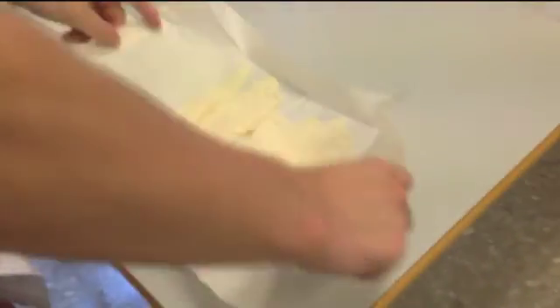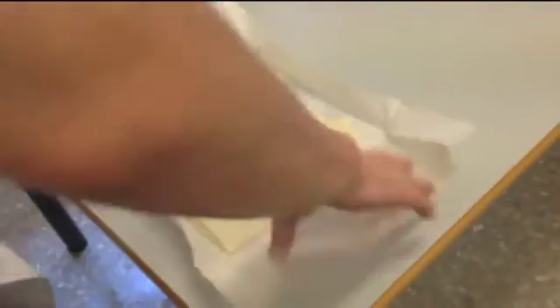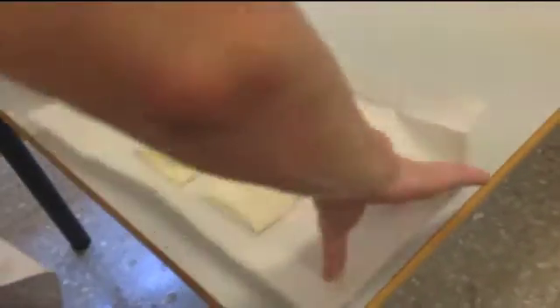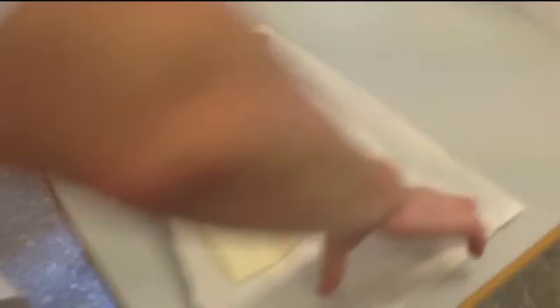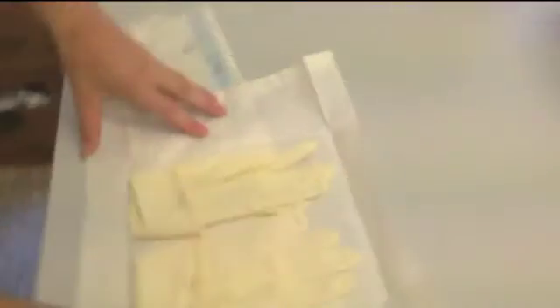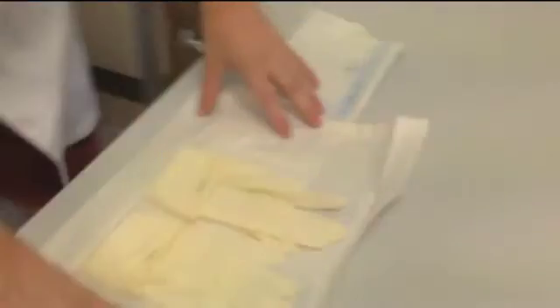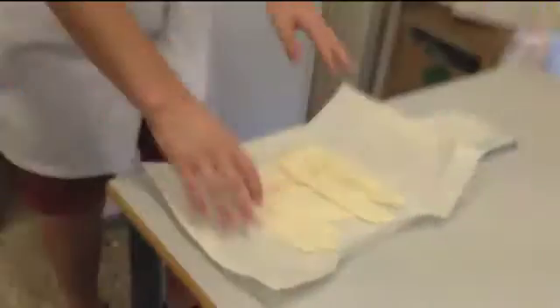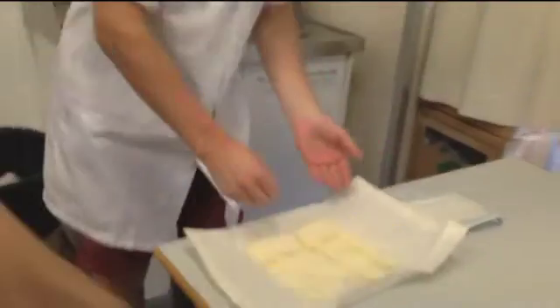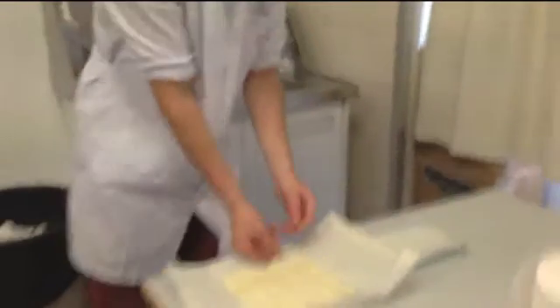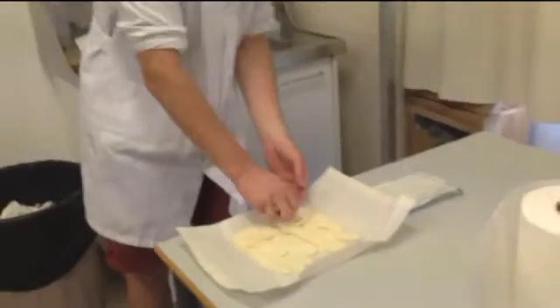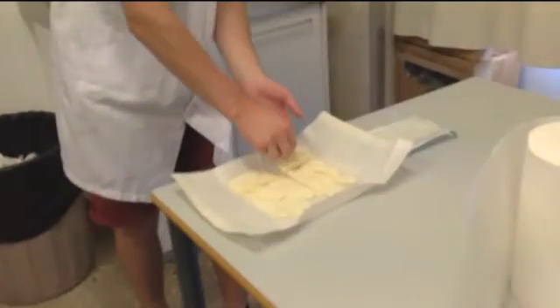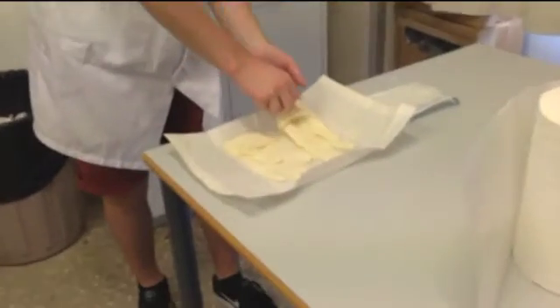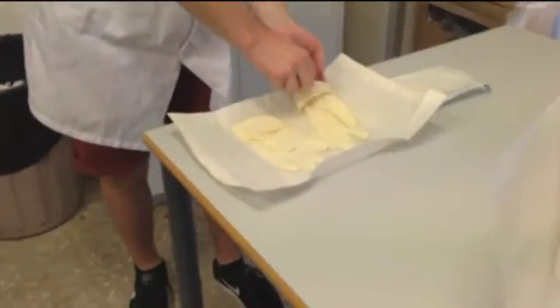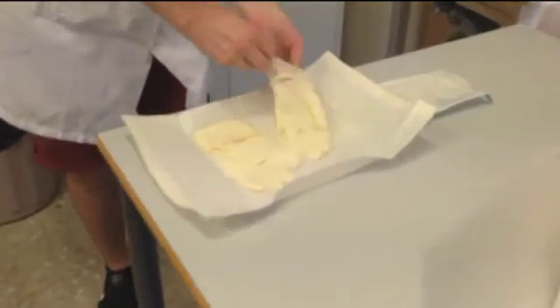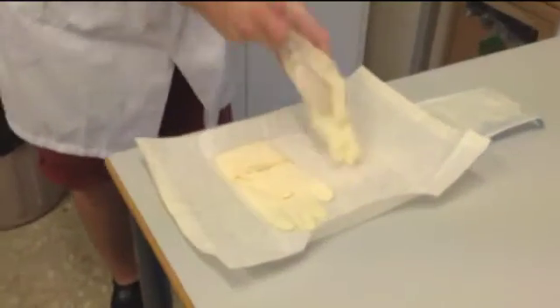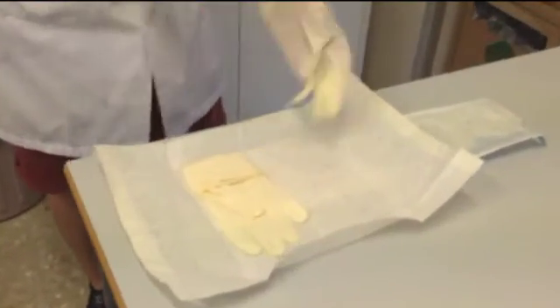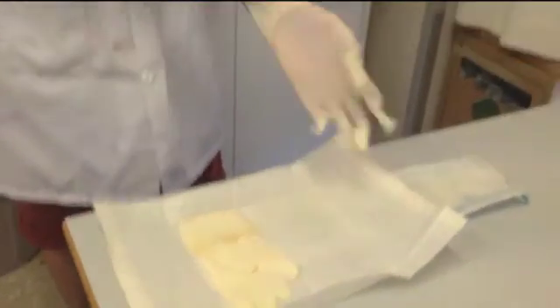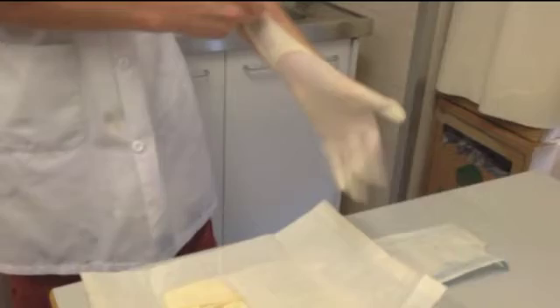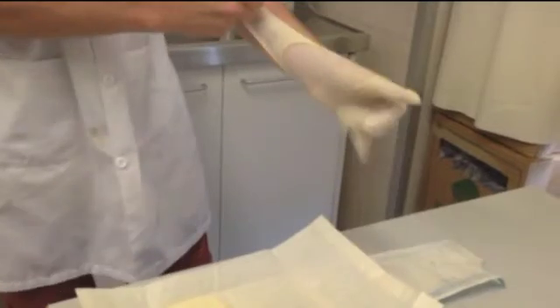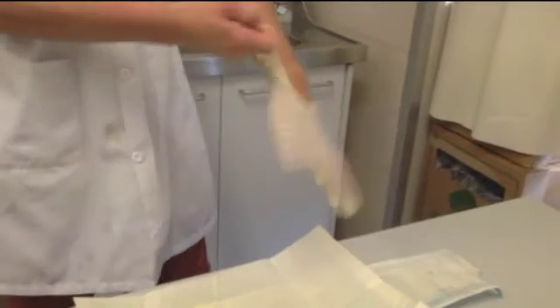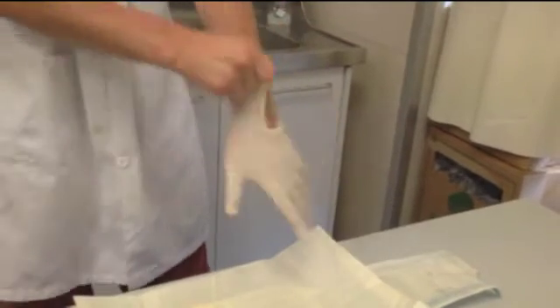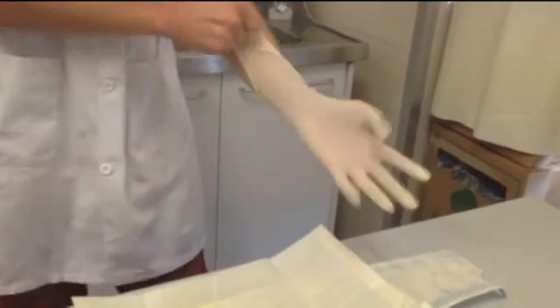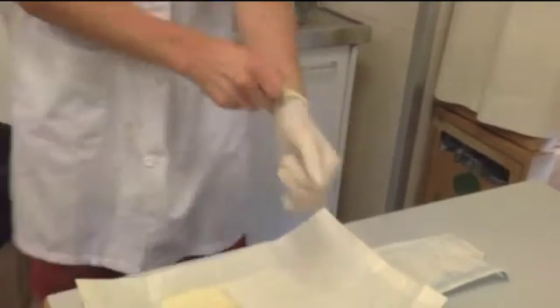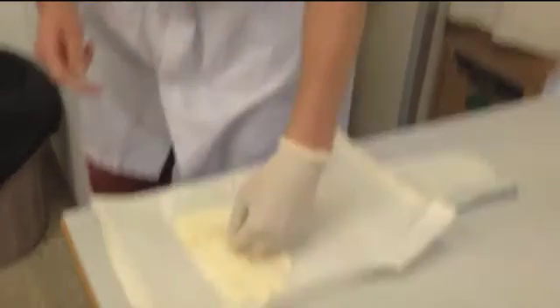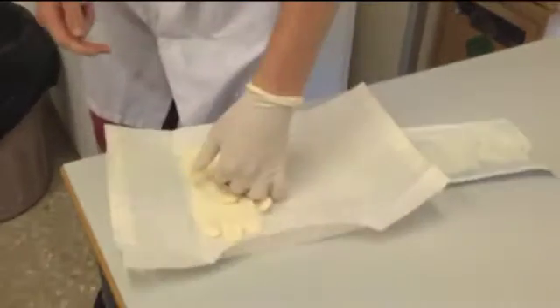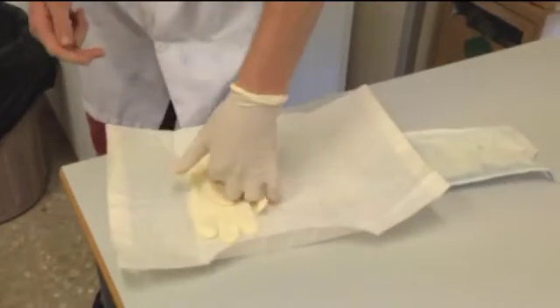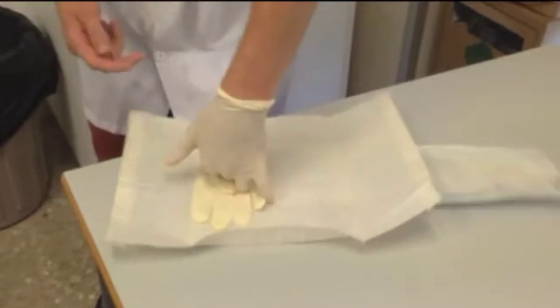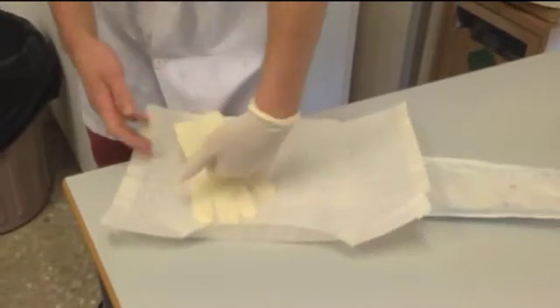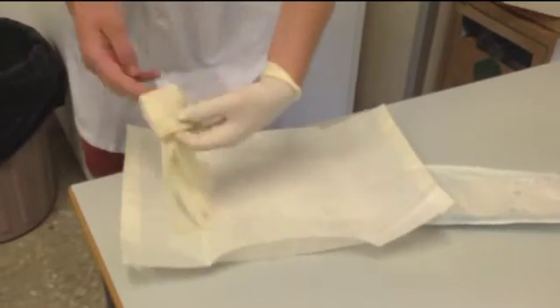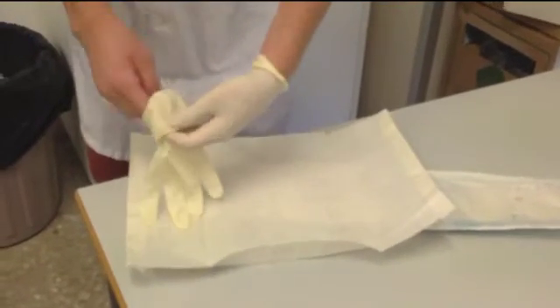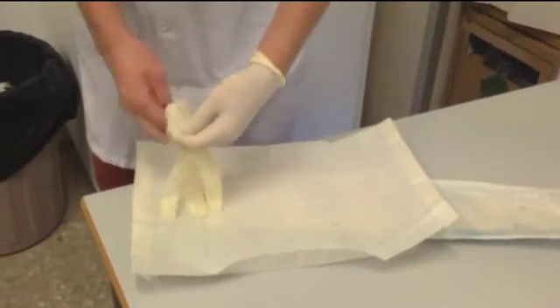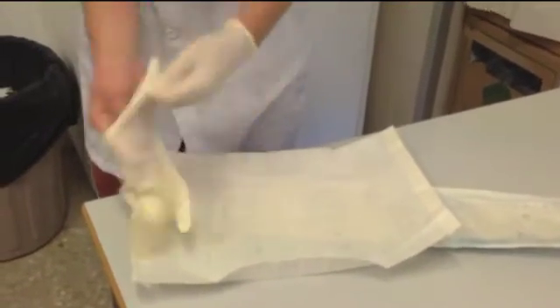Place two fingers of your right hand on the inside of the left glove as shown, and use it to lift the glove slightly so you can slip your left hand into it. Then take two fingers of your gloved hand and lift the other glove from the outside so that you are able to slip your right hand into it.